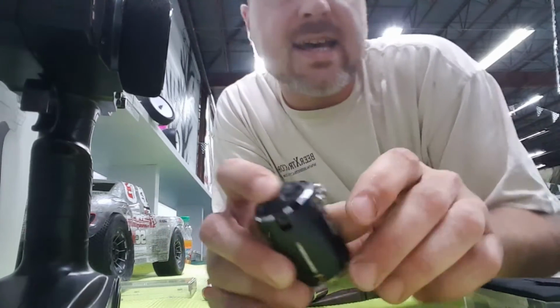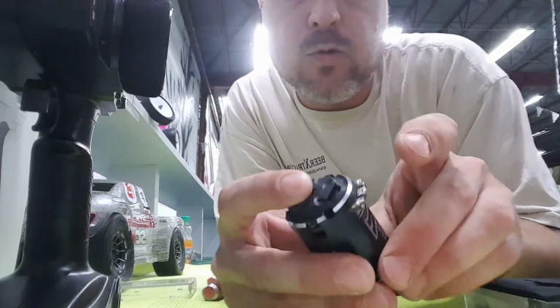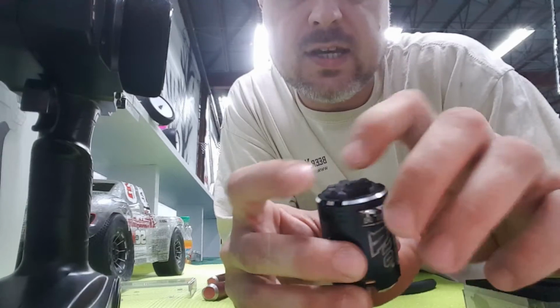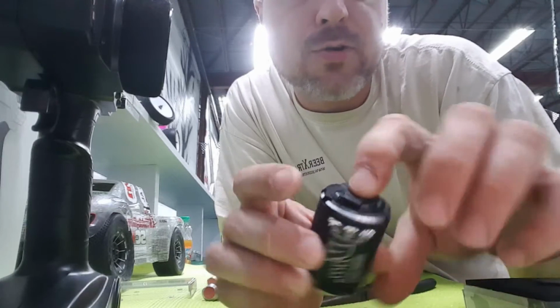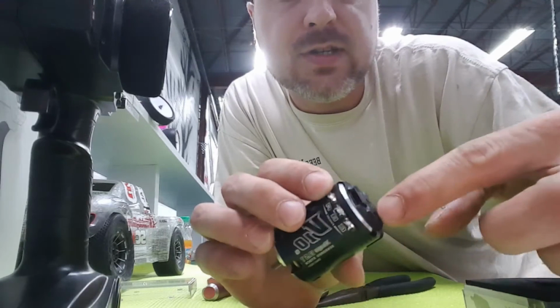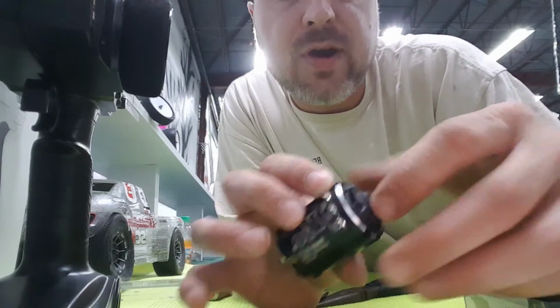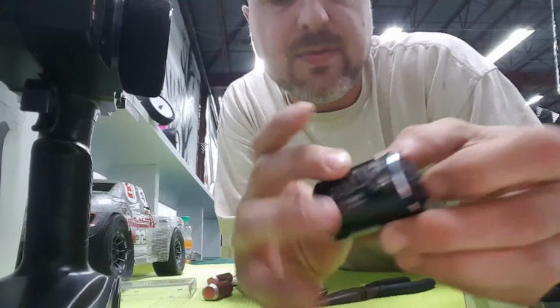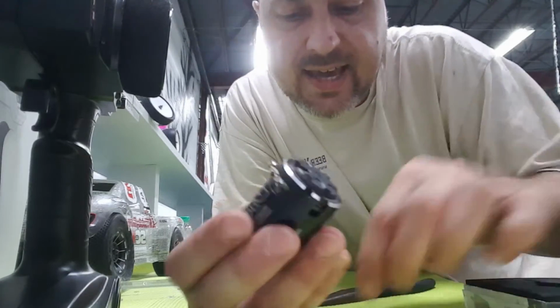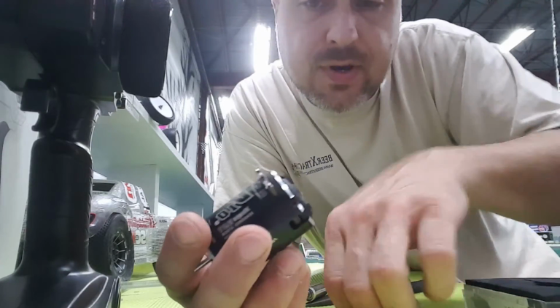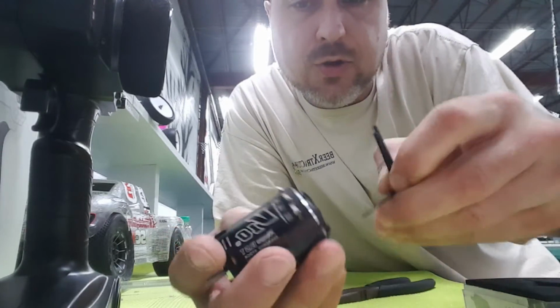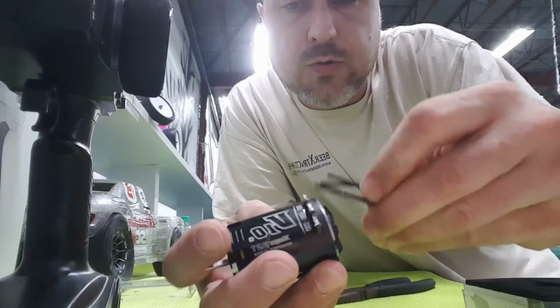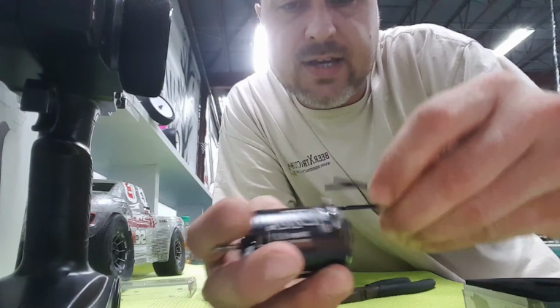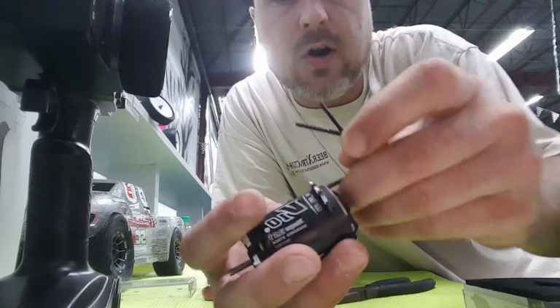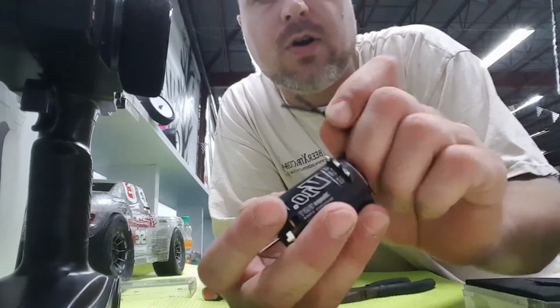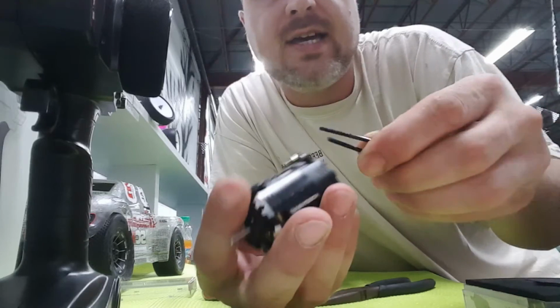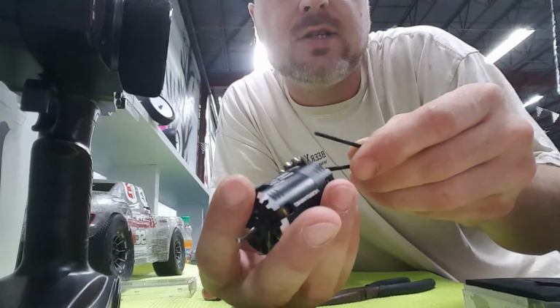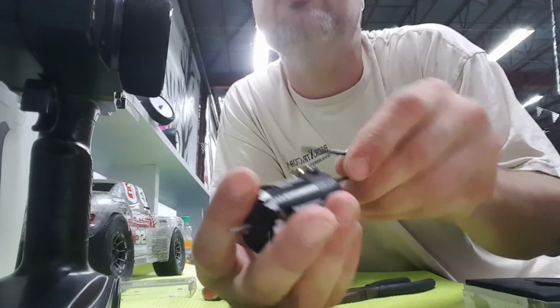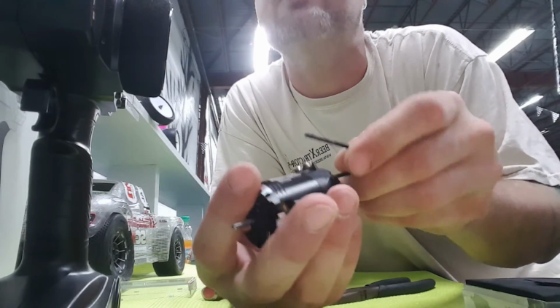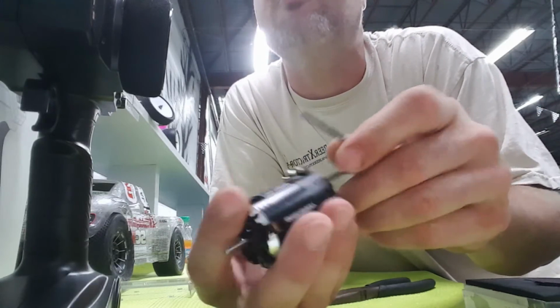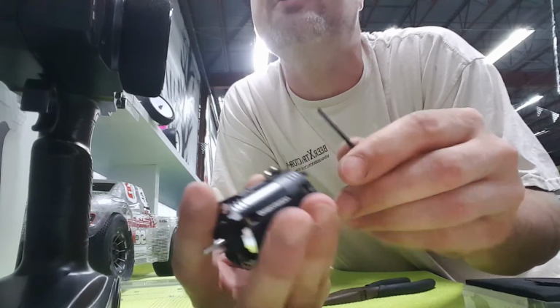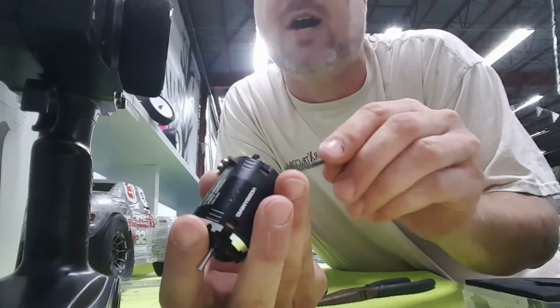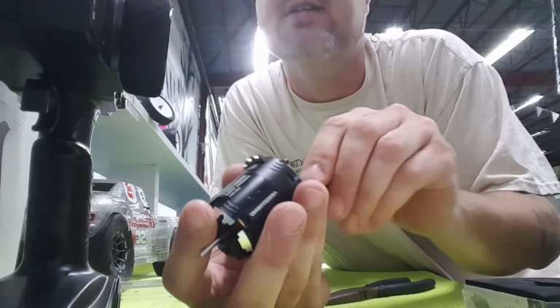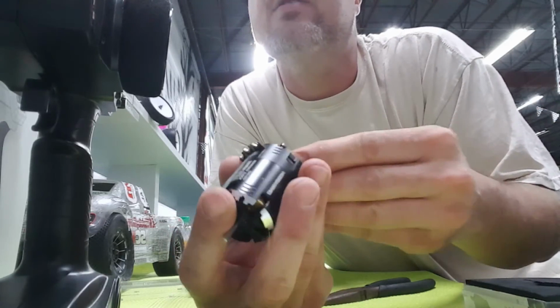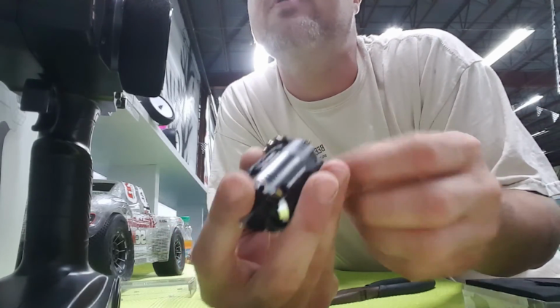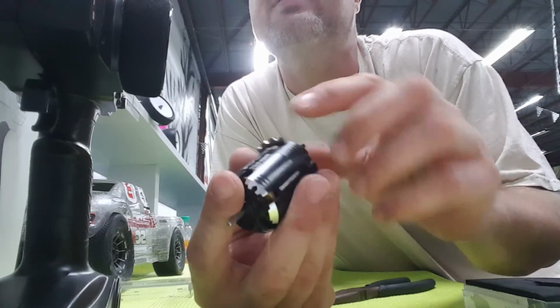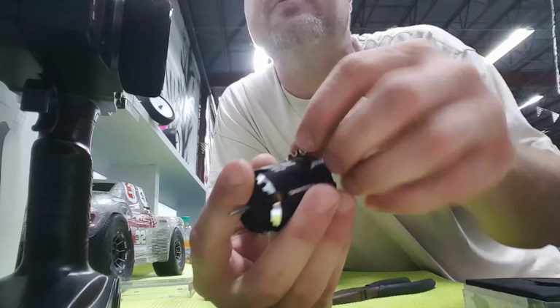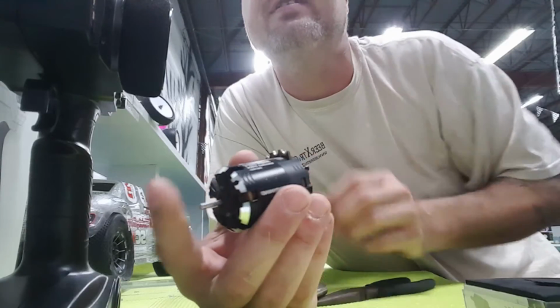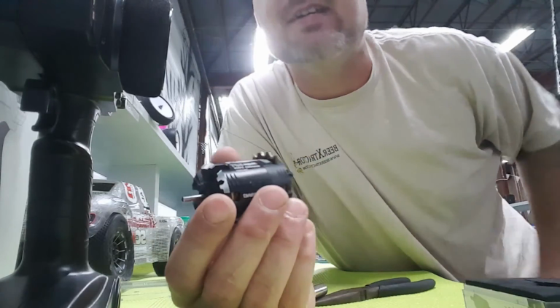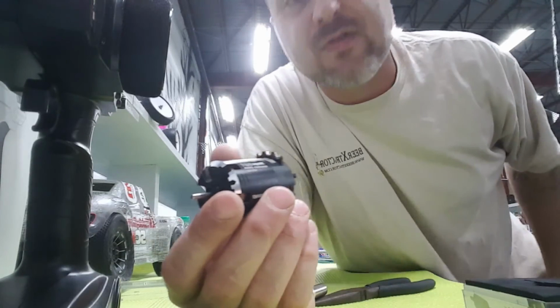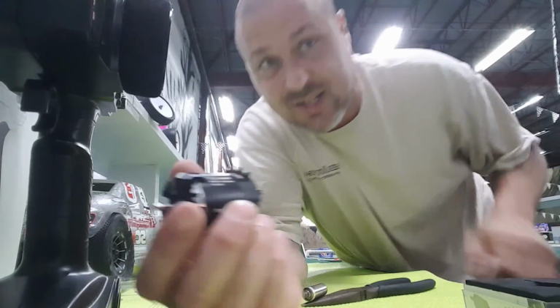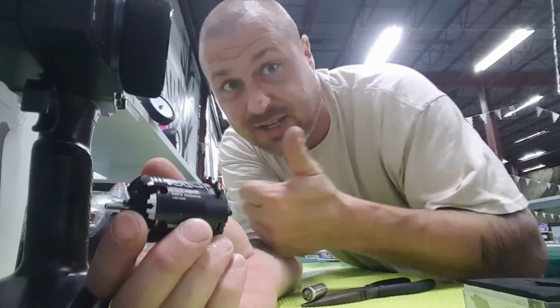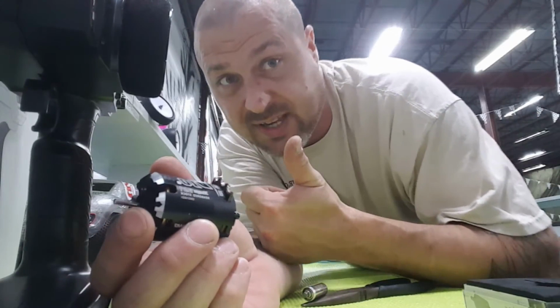Once the rotor goes into the bearing in the back of the cap, you reinstall these screws and you are done — that's rebuilding this motor. Thanks everybody for watching, y'all be safe.